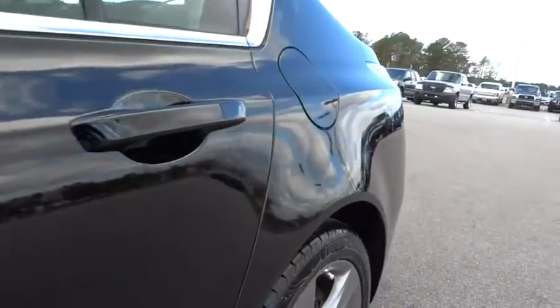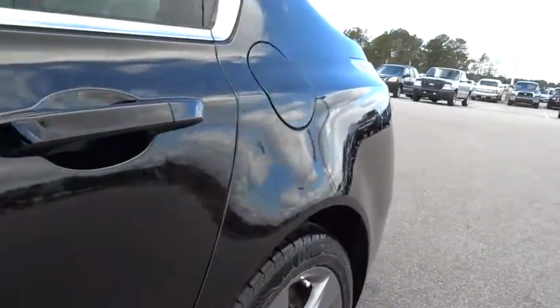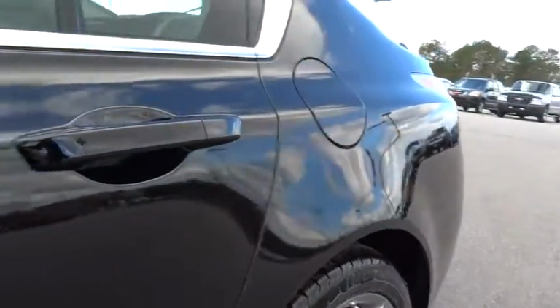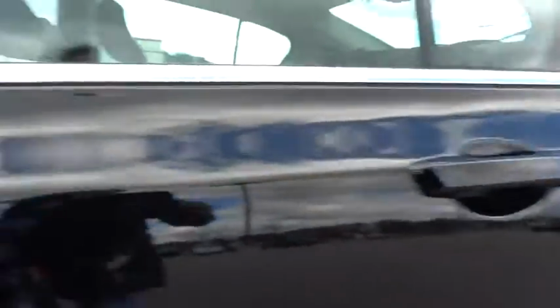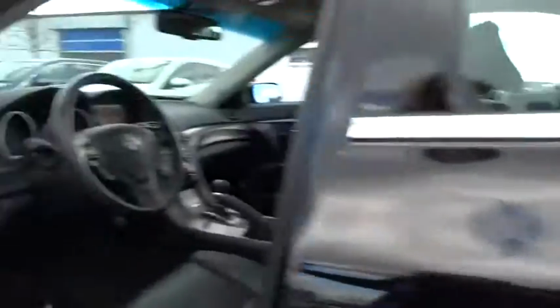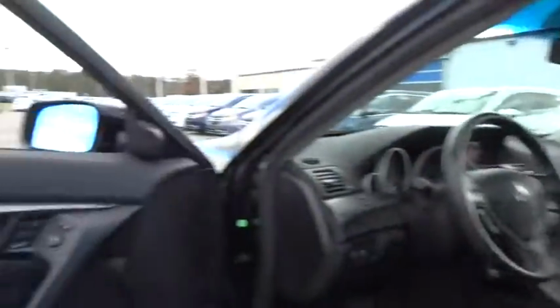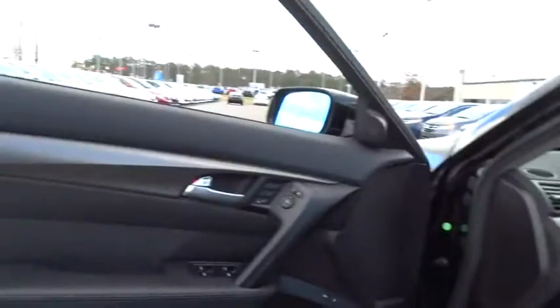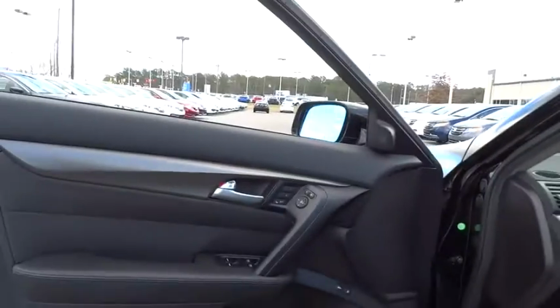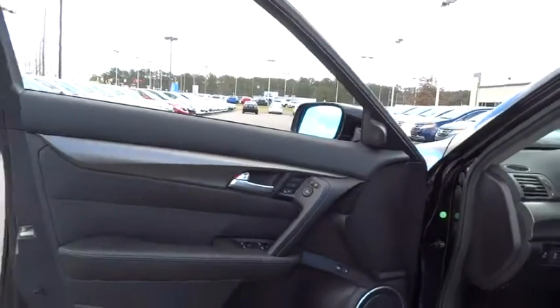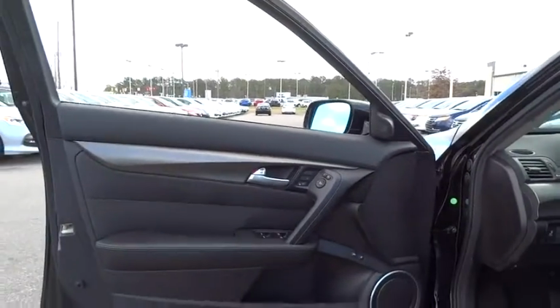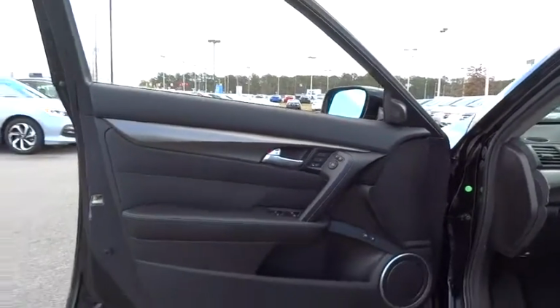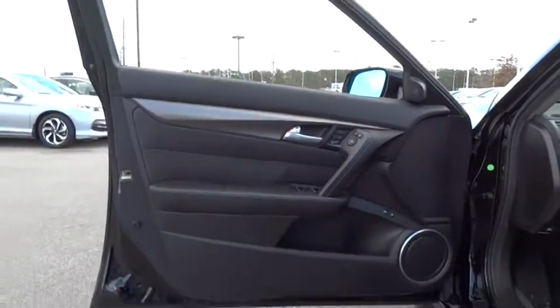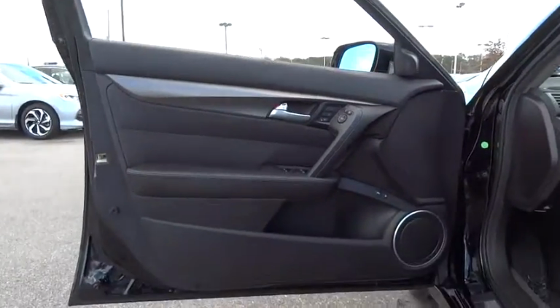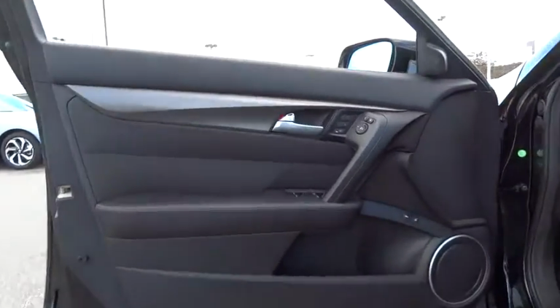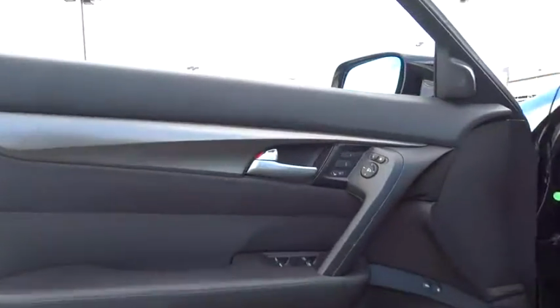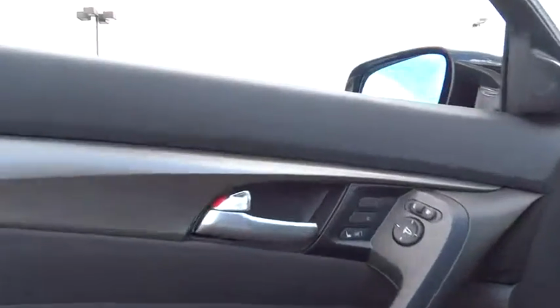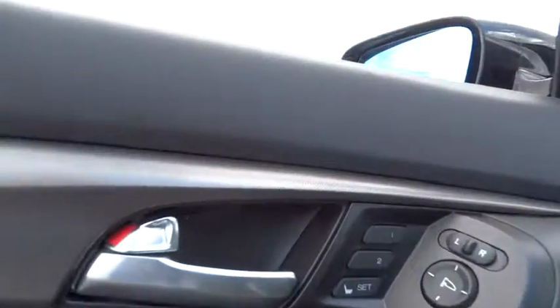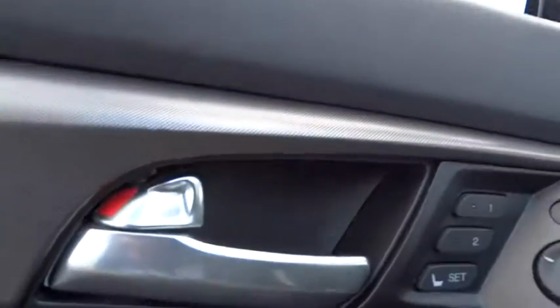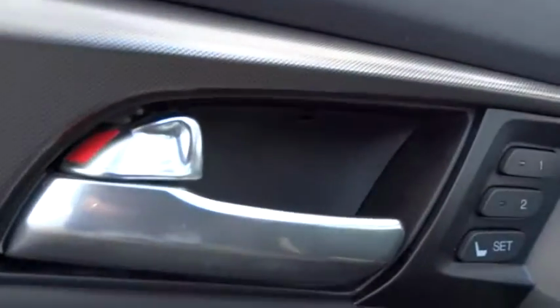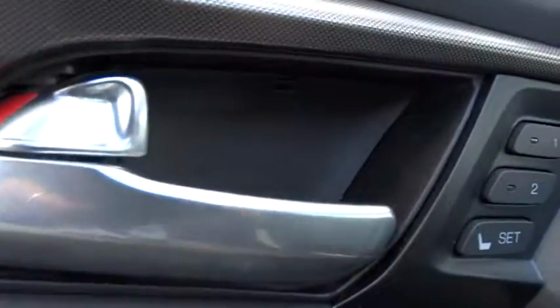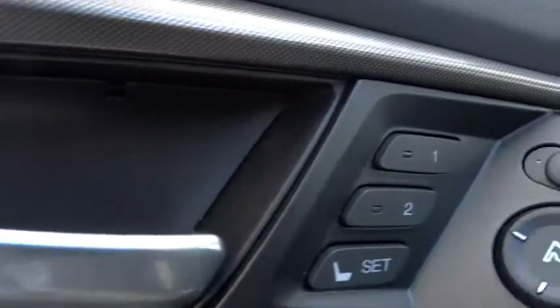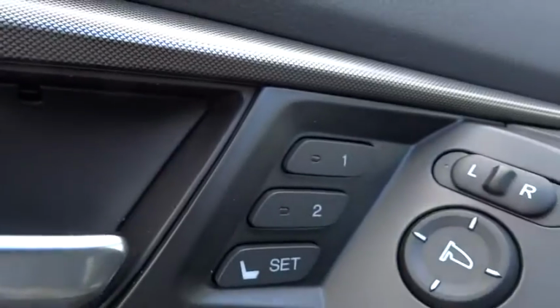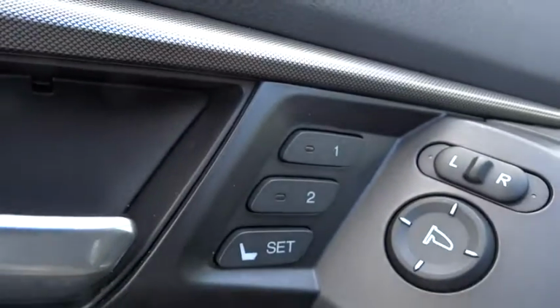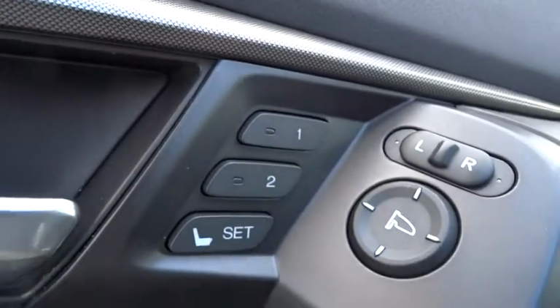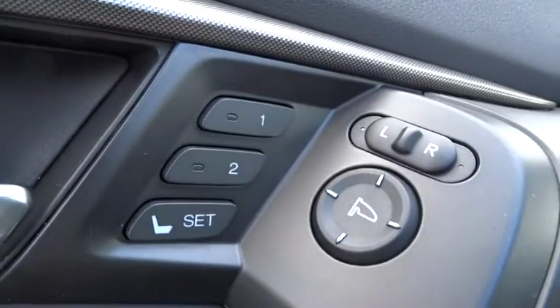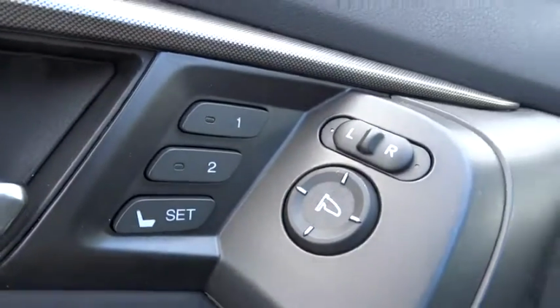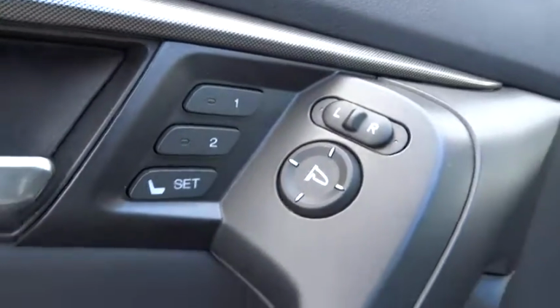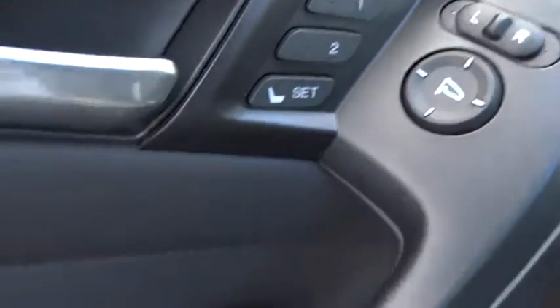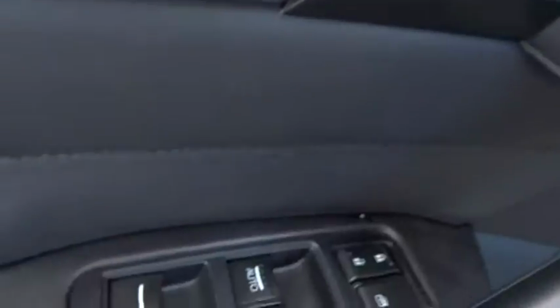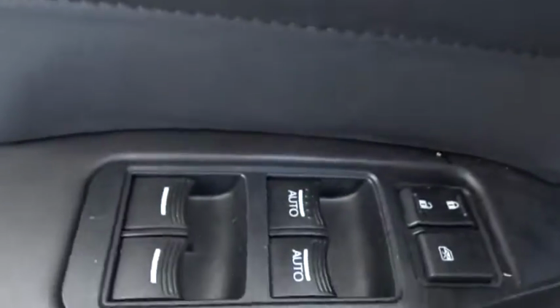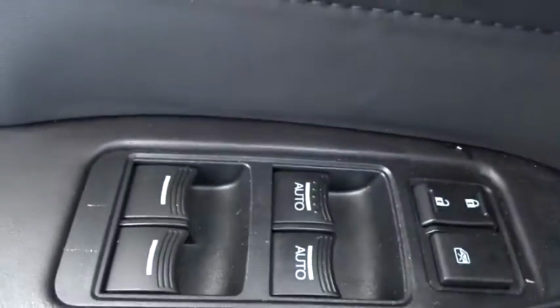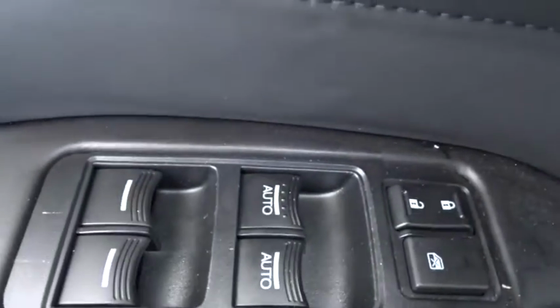Front floor mats, four-wheel disc brakes, ABS four-wheel, cruise control, universal garage door opener, front-wheel drive, AM-FM stereo radio, auto-off headlights, rear defrost.